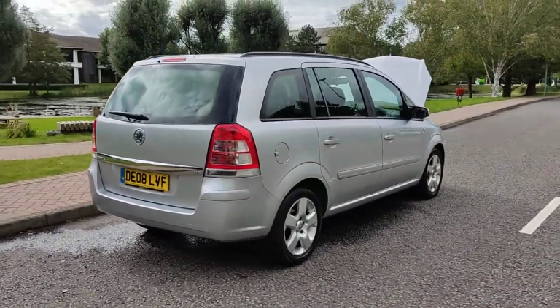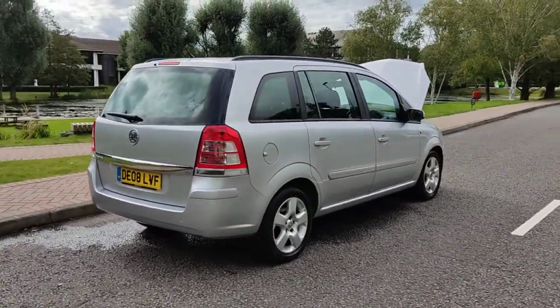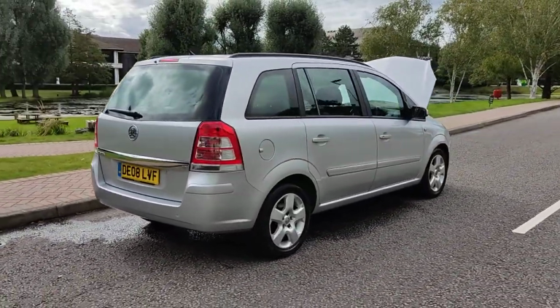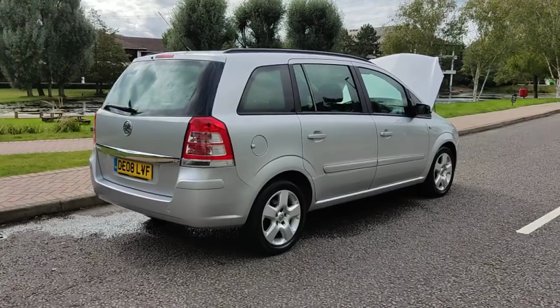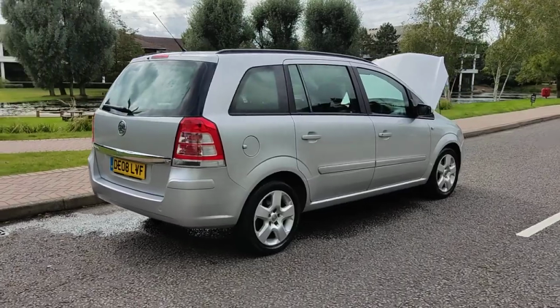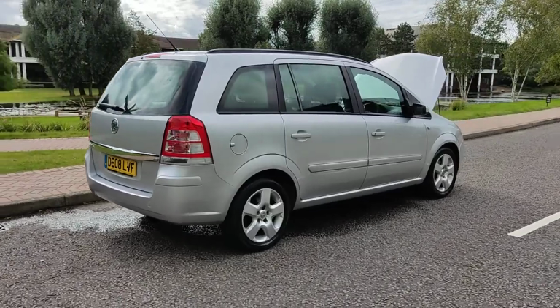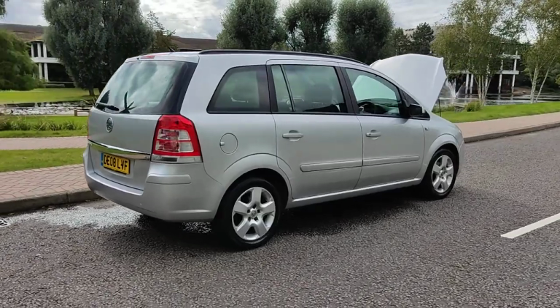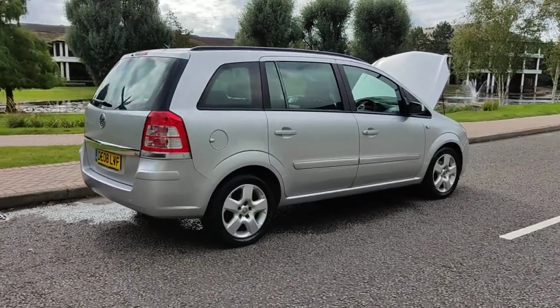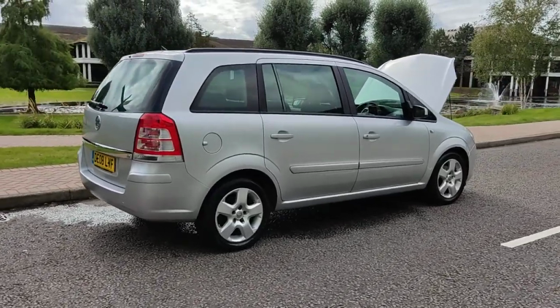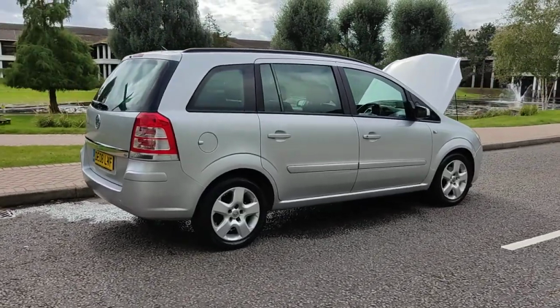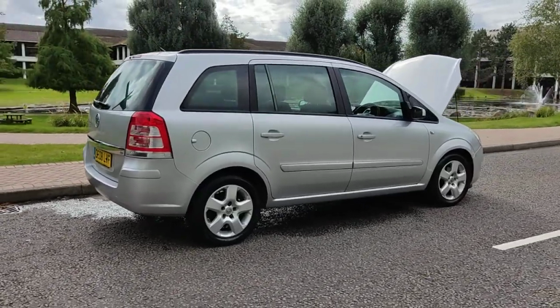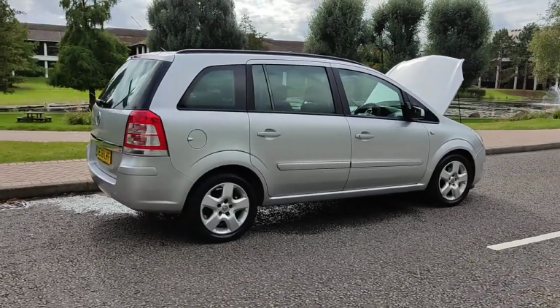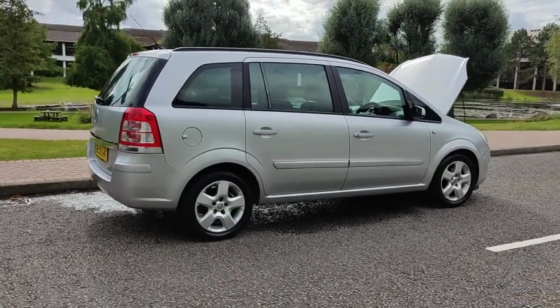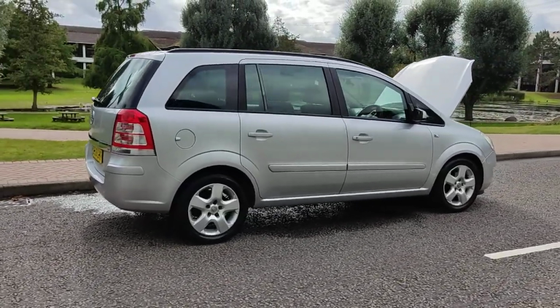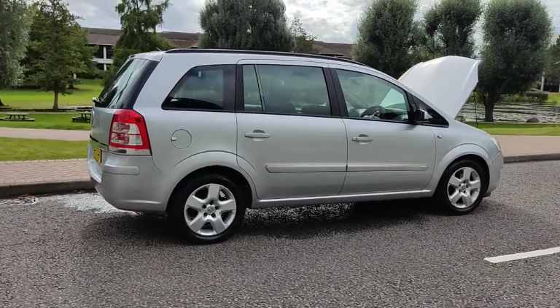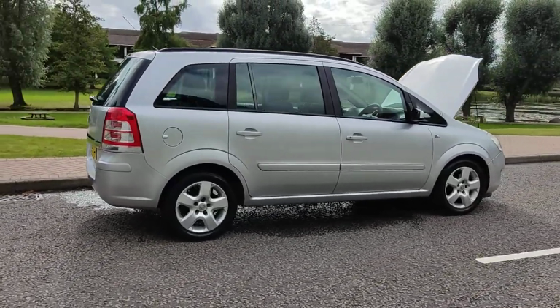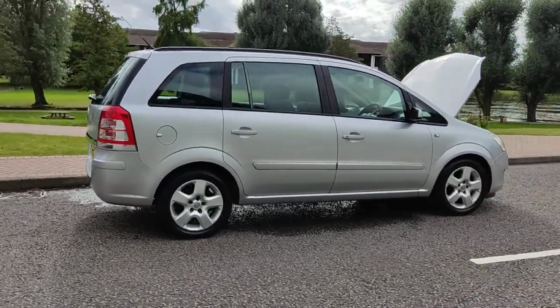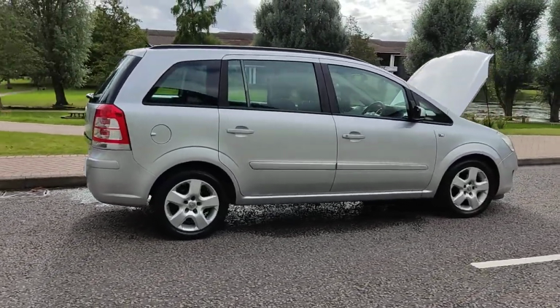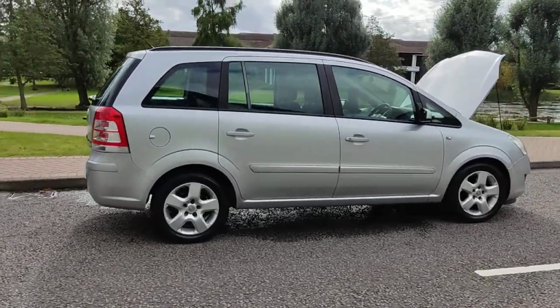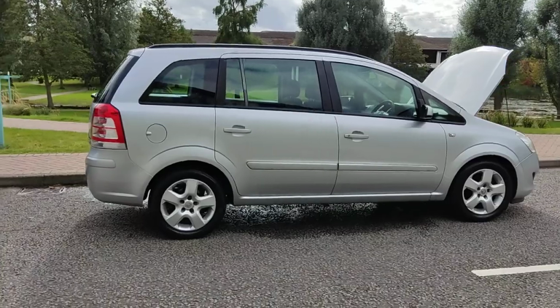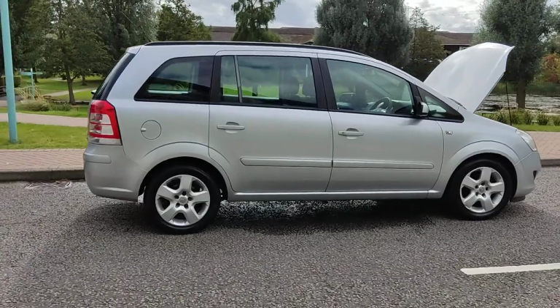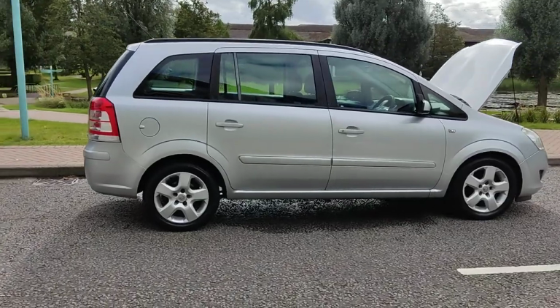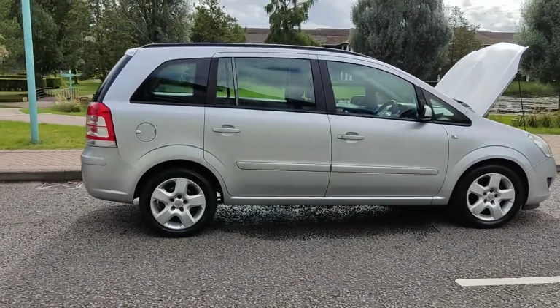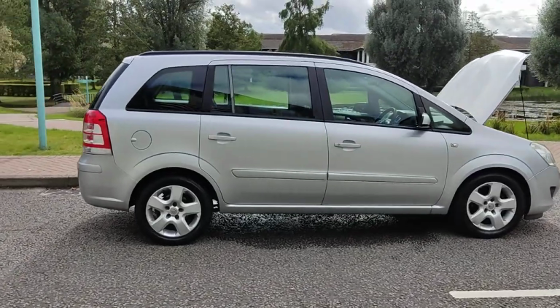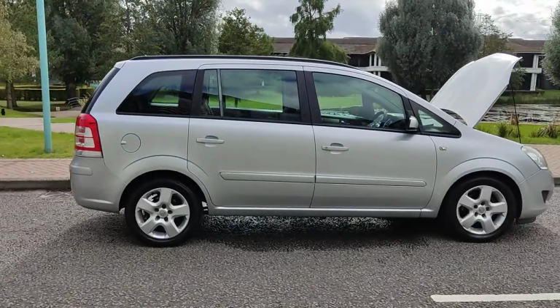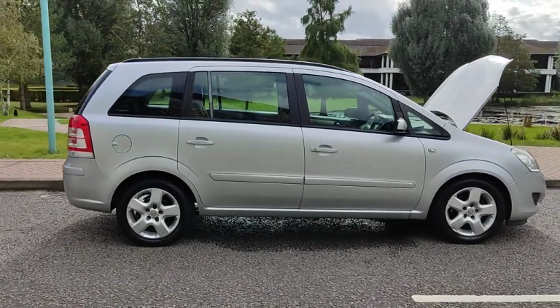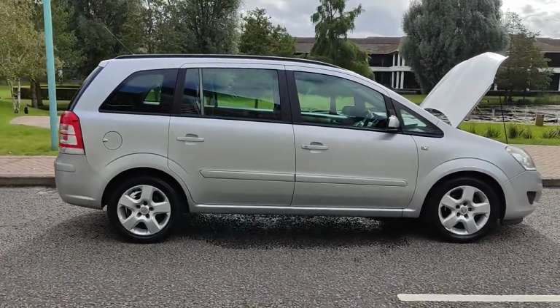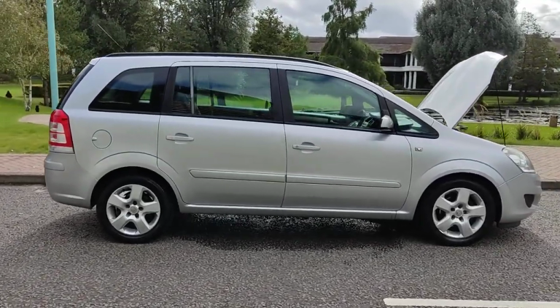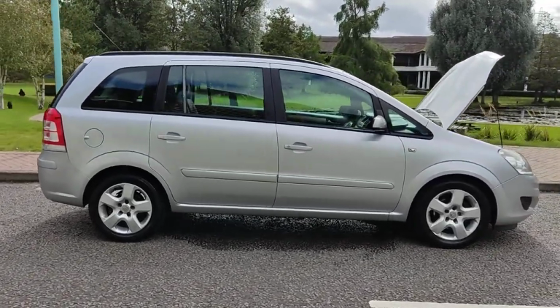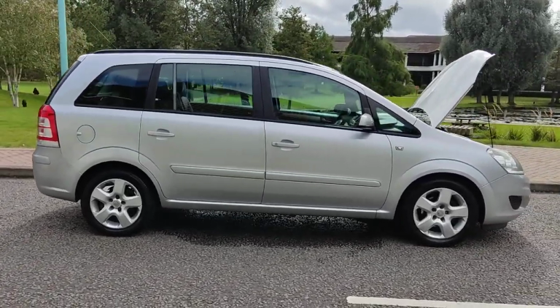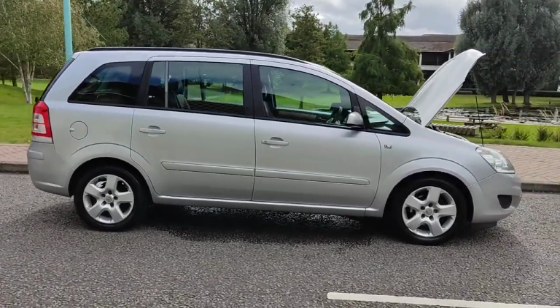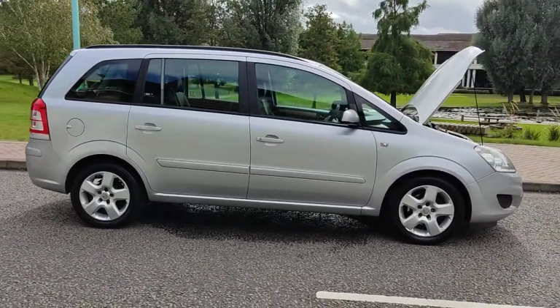Comes with a 12 month MOT — MOT ends next September 2022. No advisories at the last MOT, so no work required.